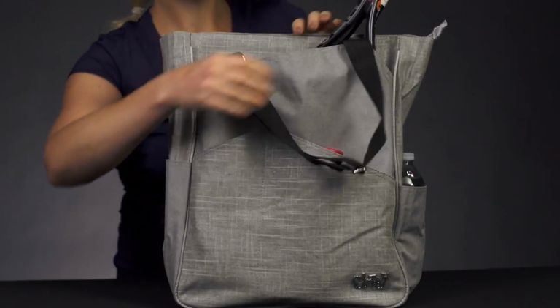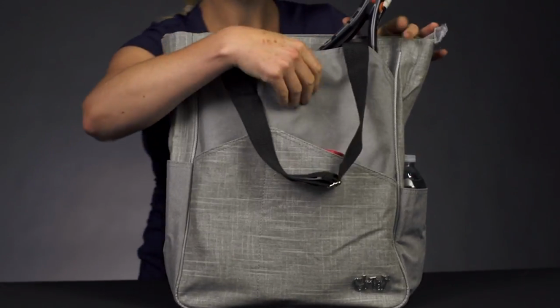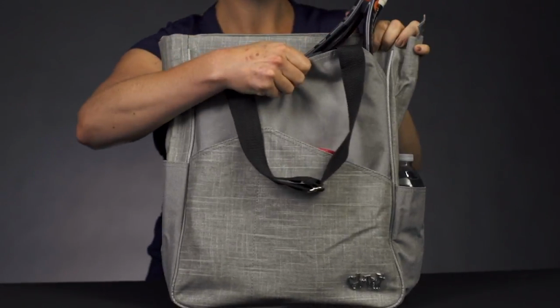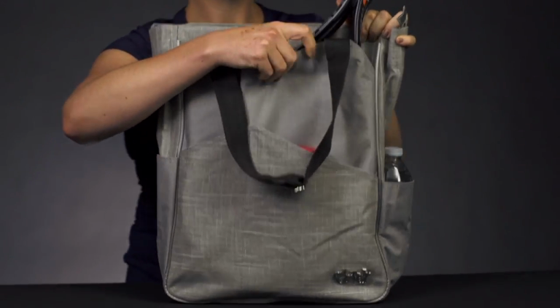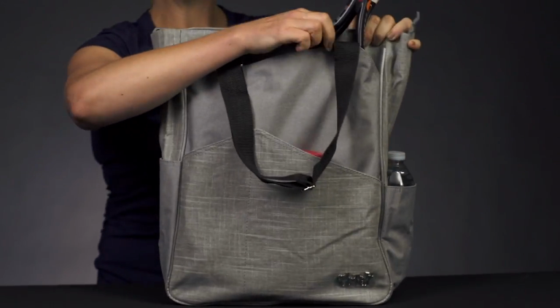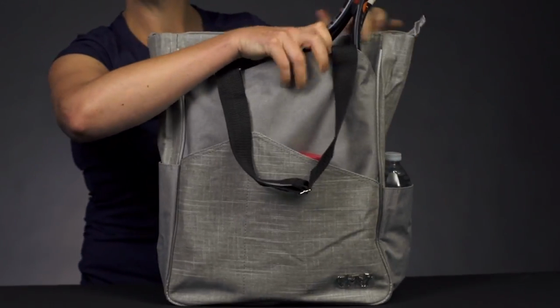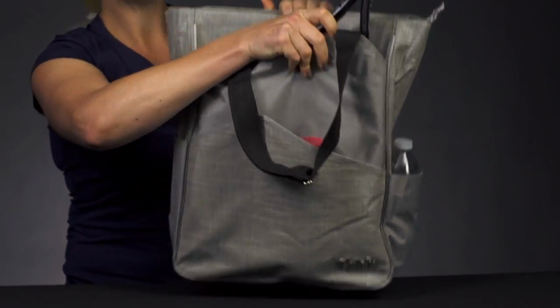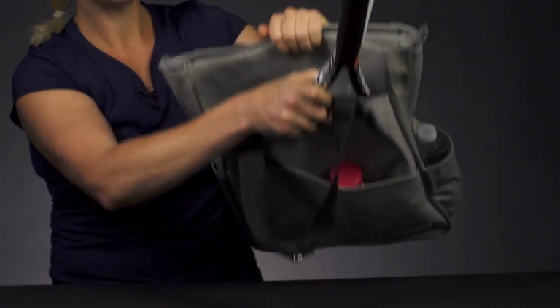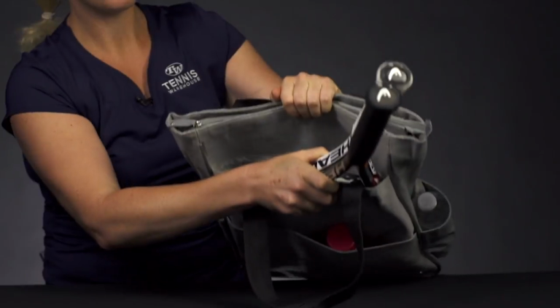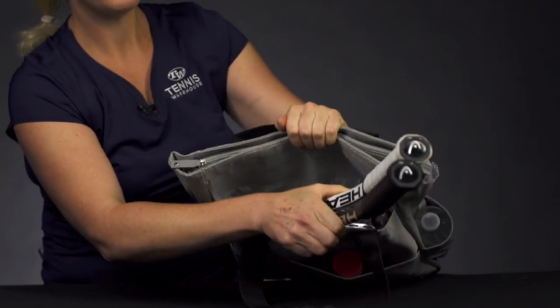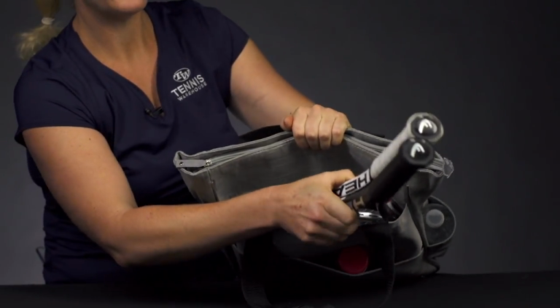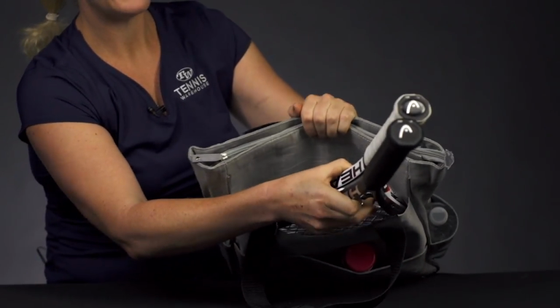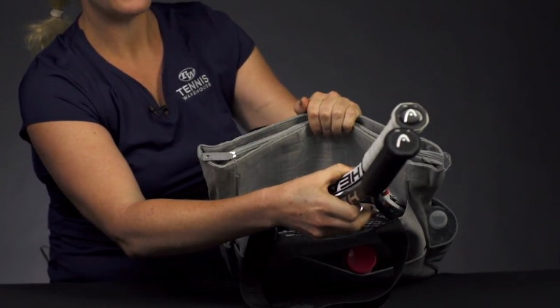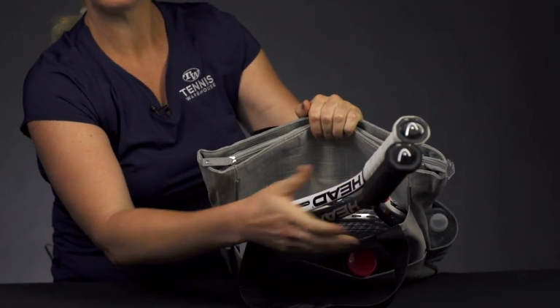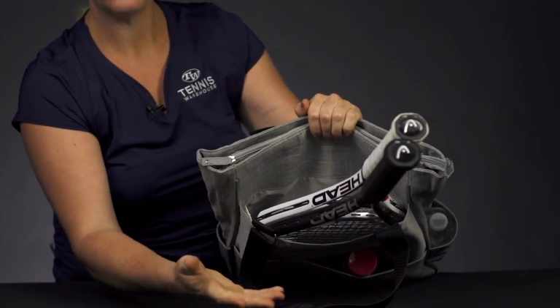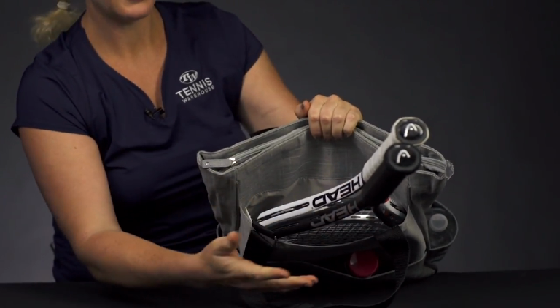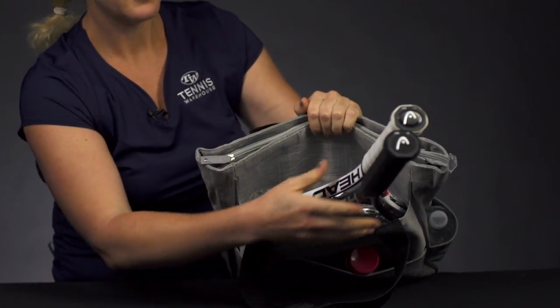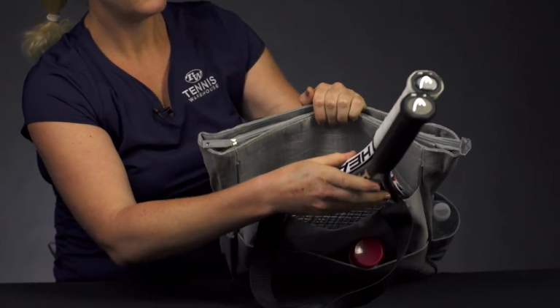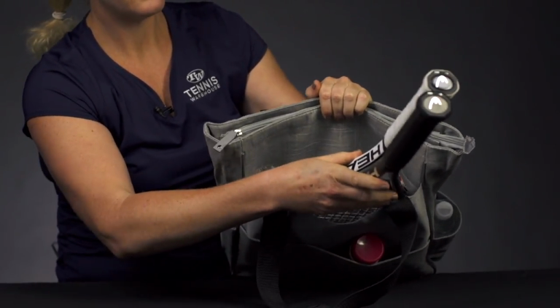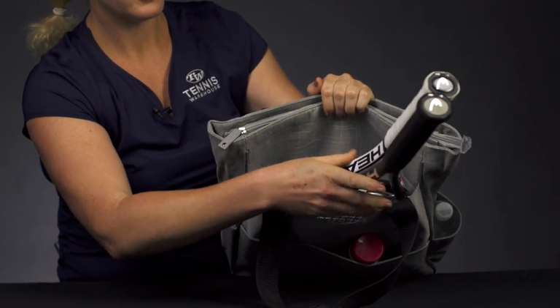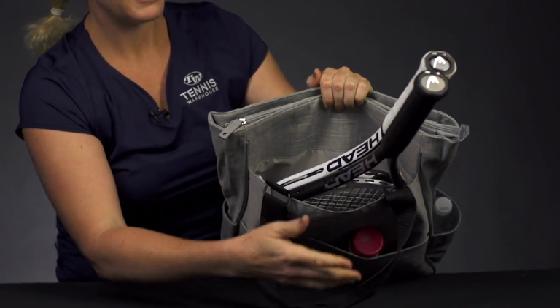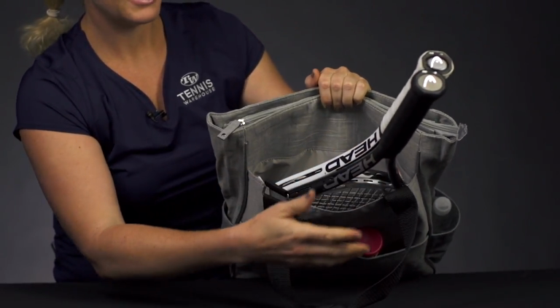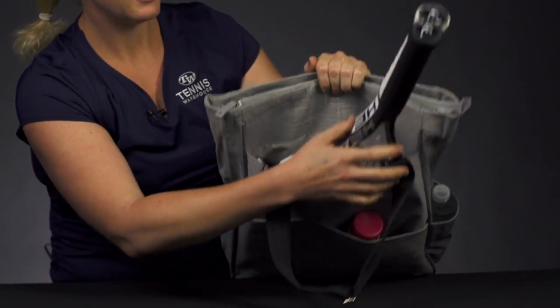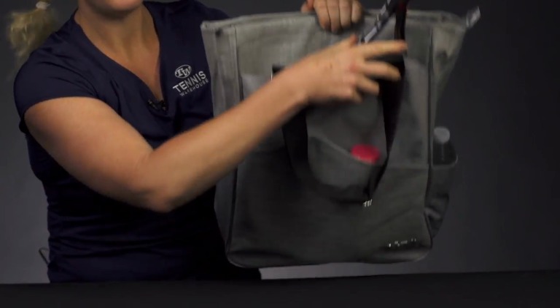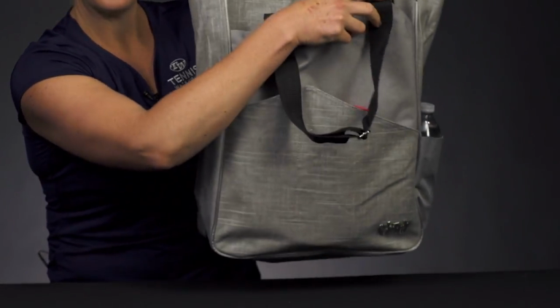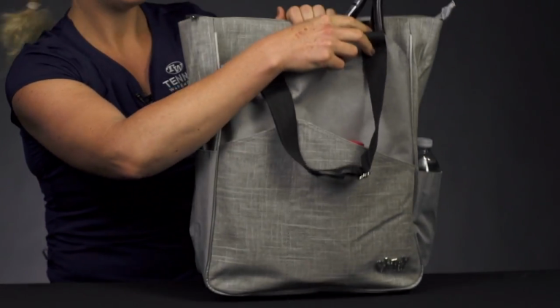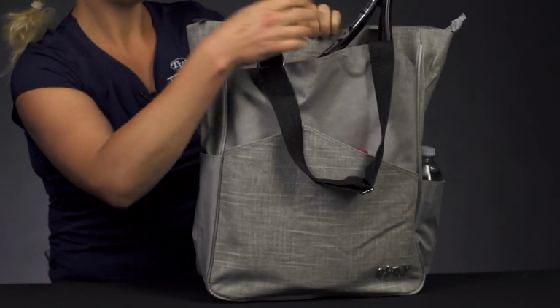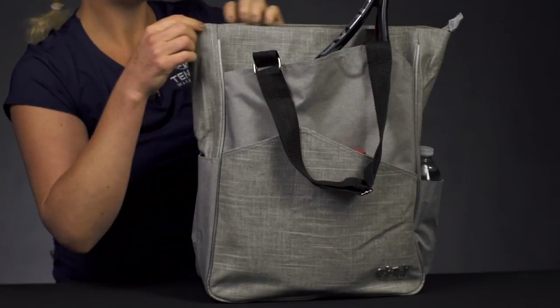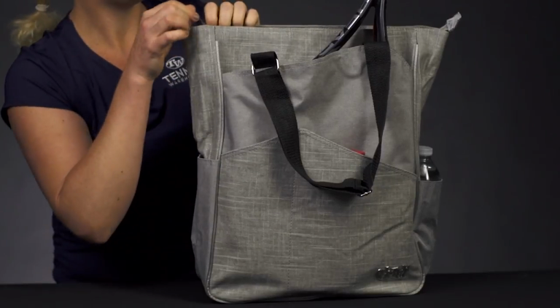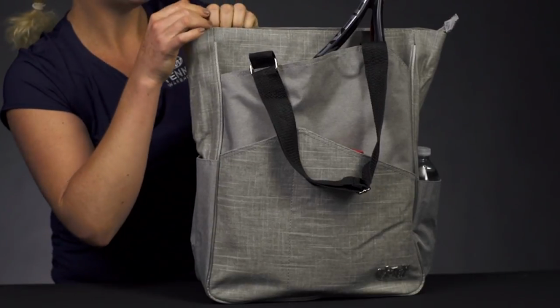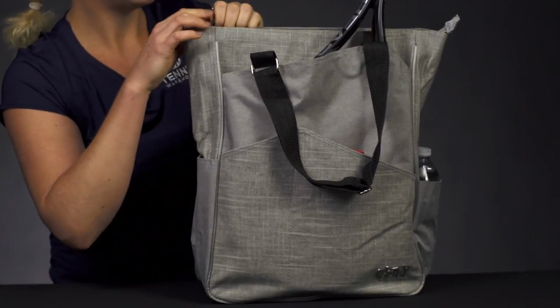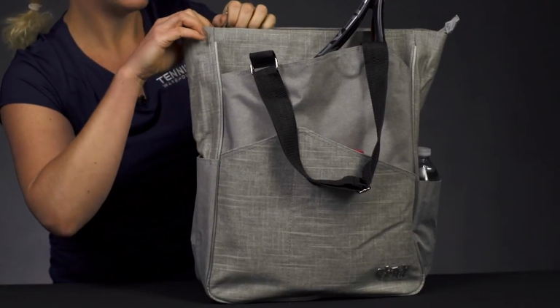This bag does have a racket-specific compartment, which will easily hold two rackets. So good storage space right there — if you are heading to the courts, definitely utilize that.